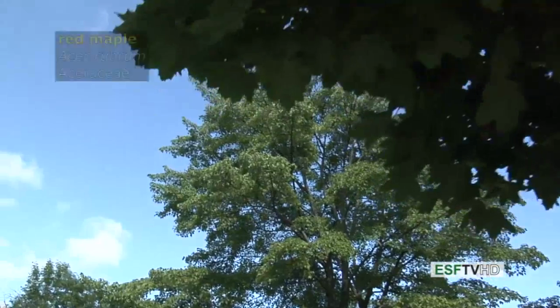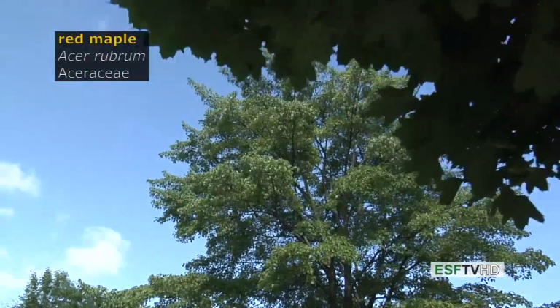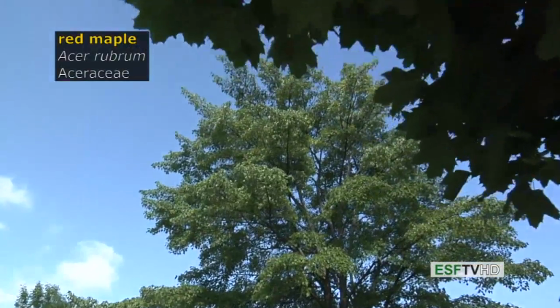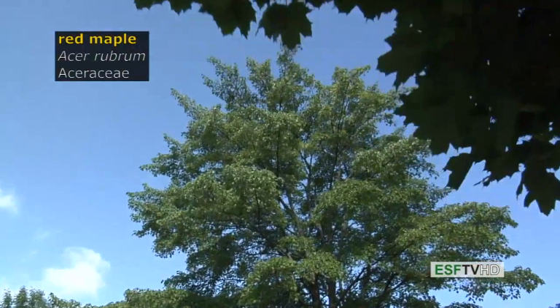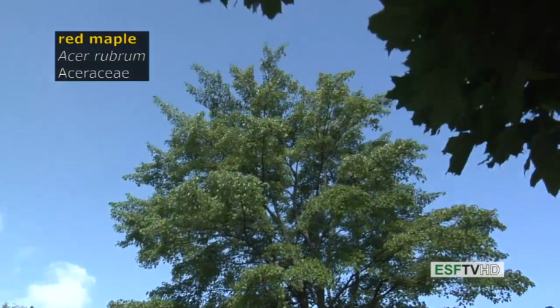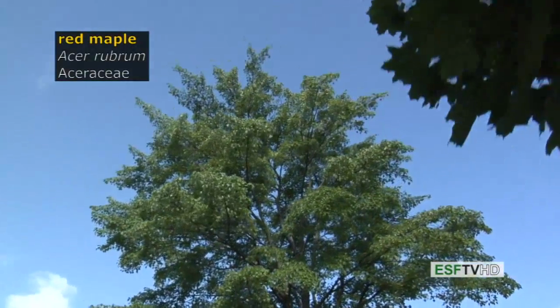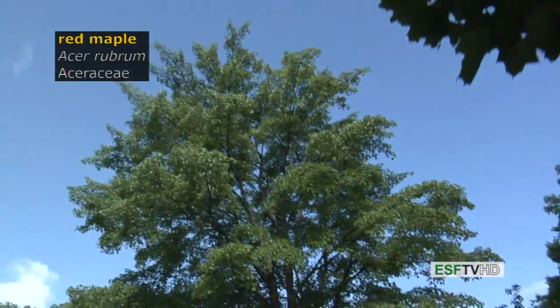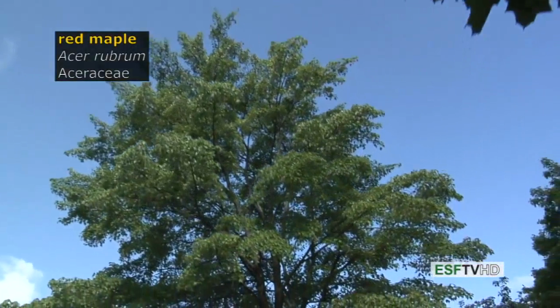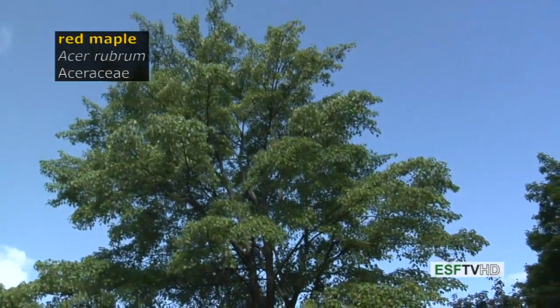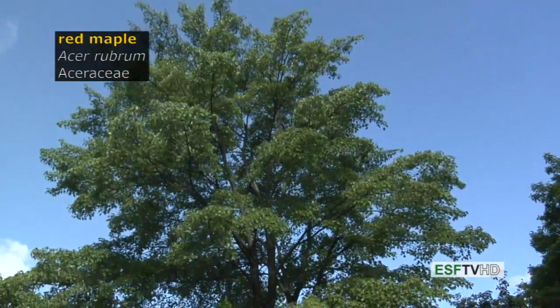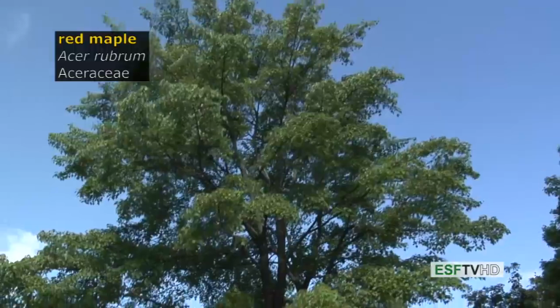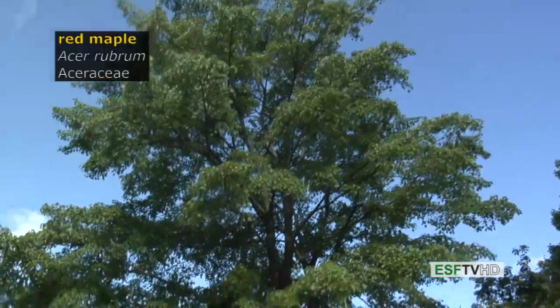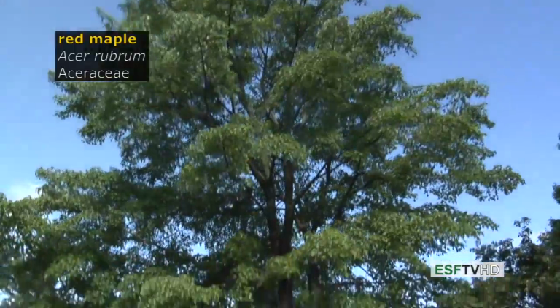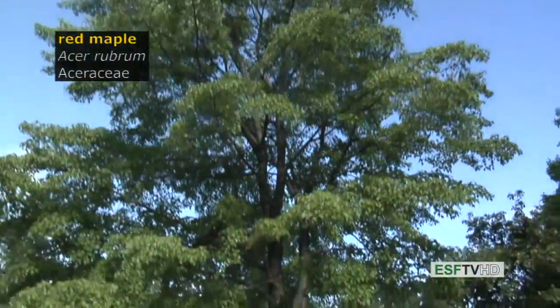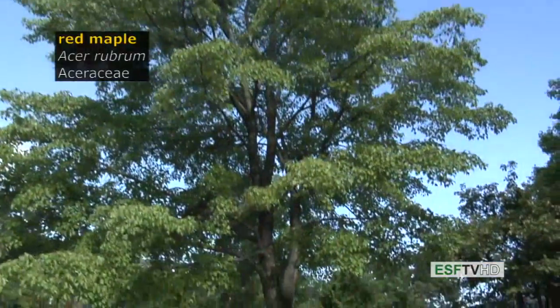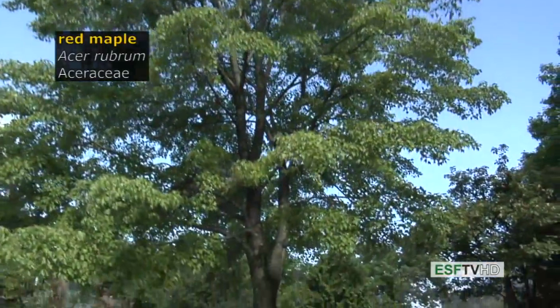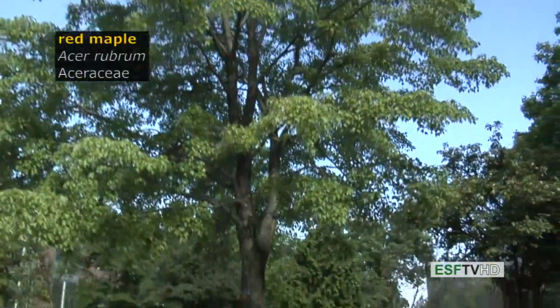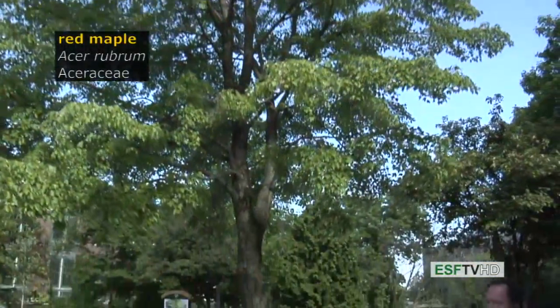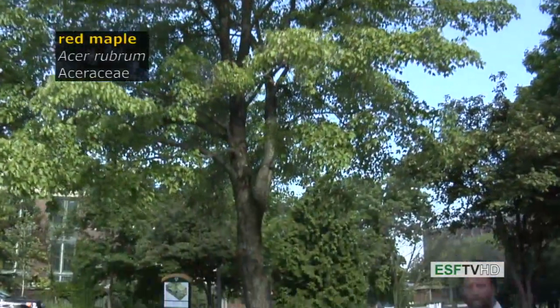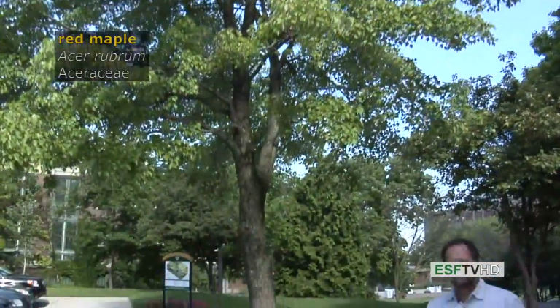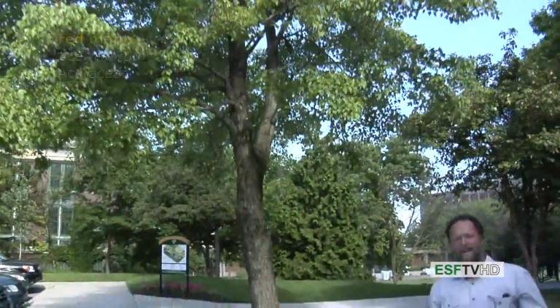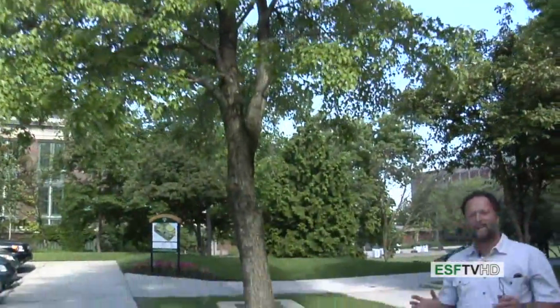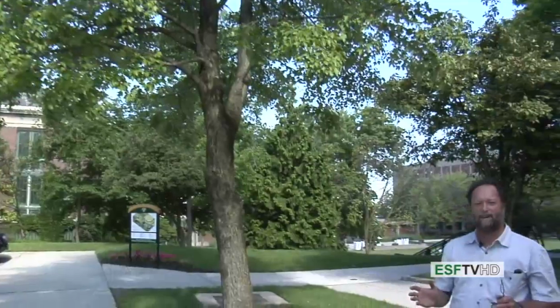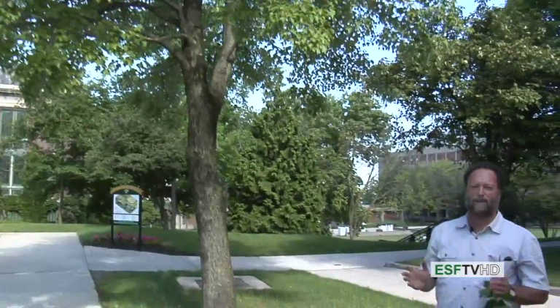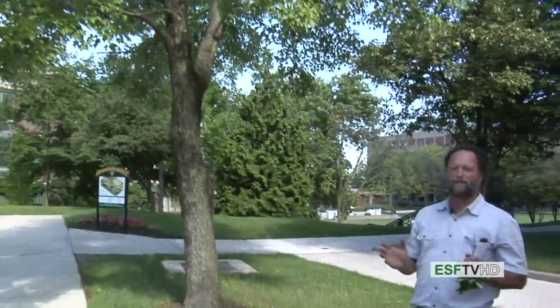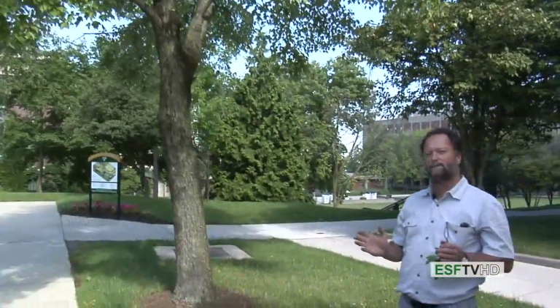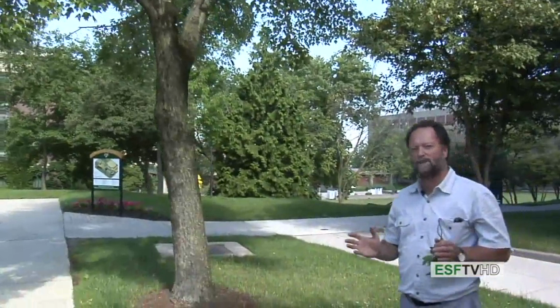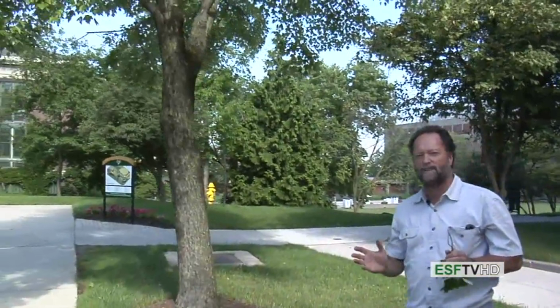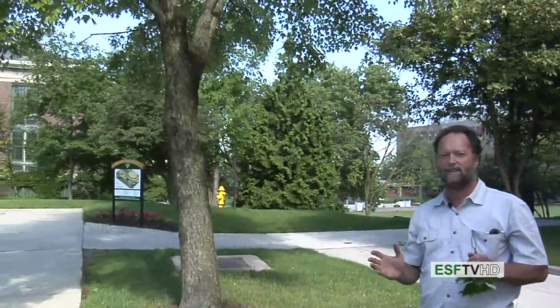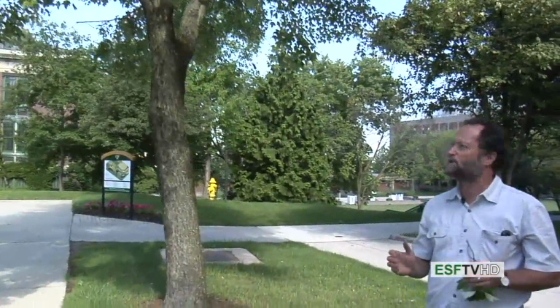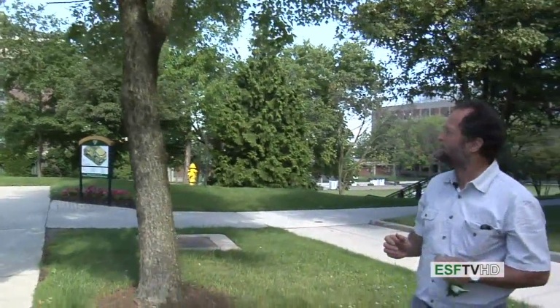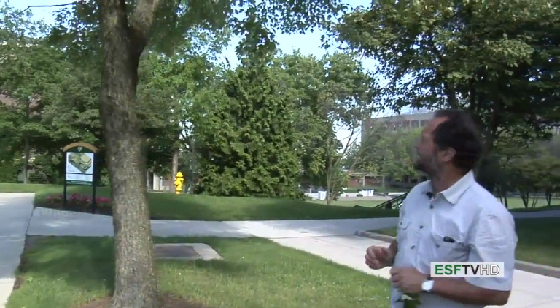Red maple, Acer rubrum in the Aceraceae. A very nice ornamental for the landscape and one of the most common trees in eastern North America.